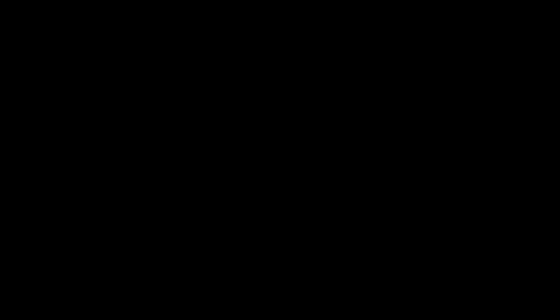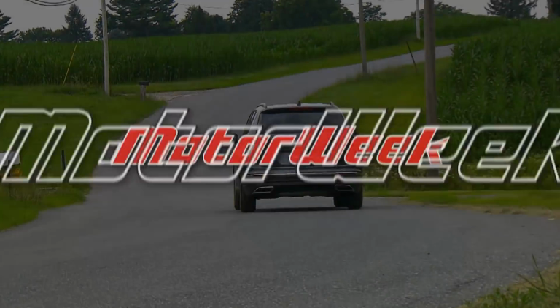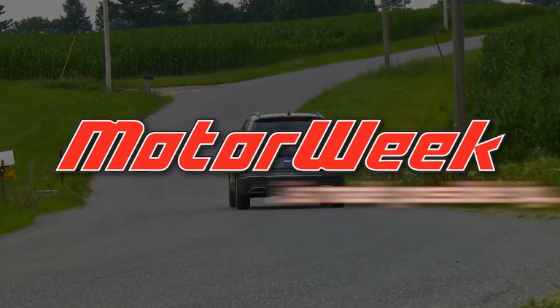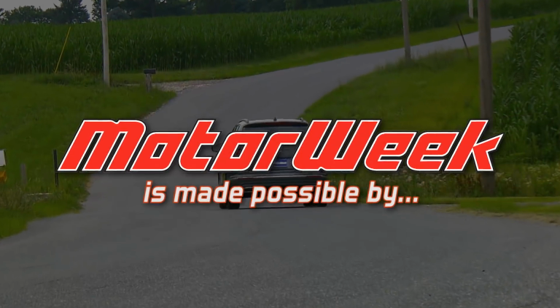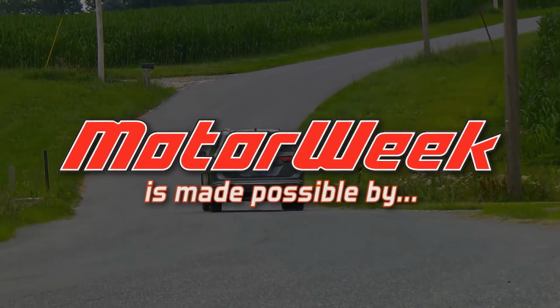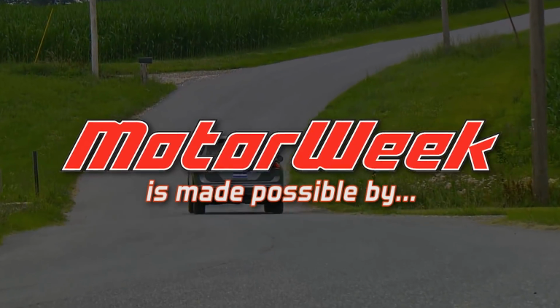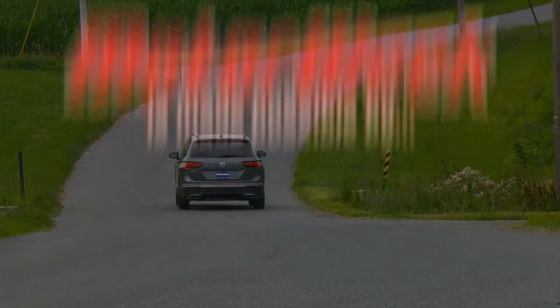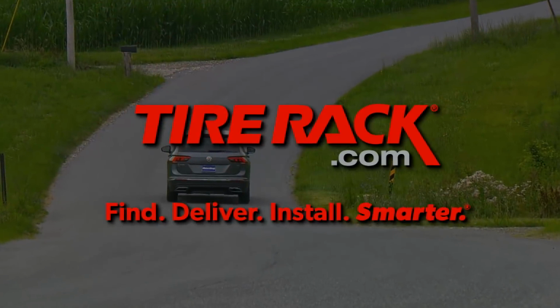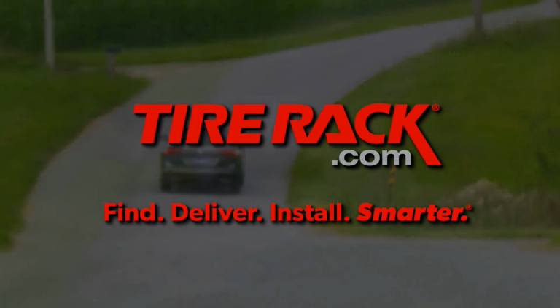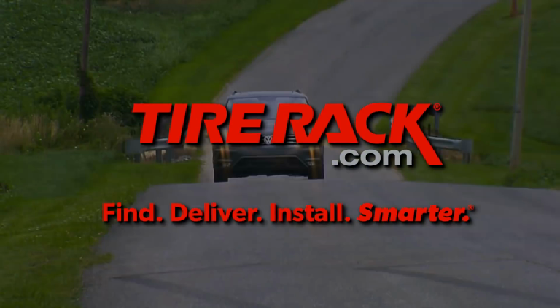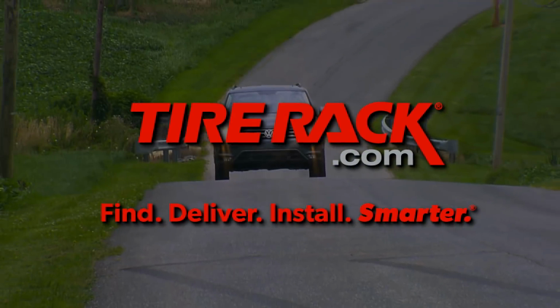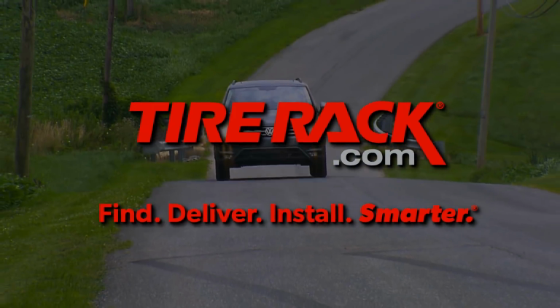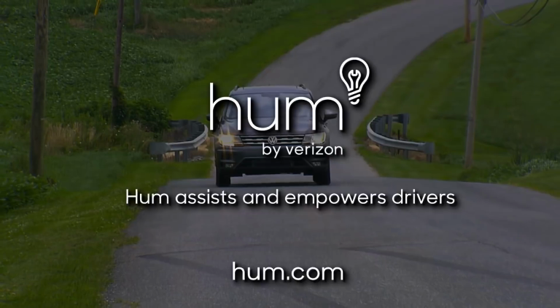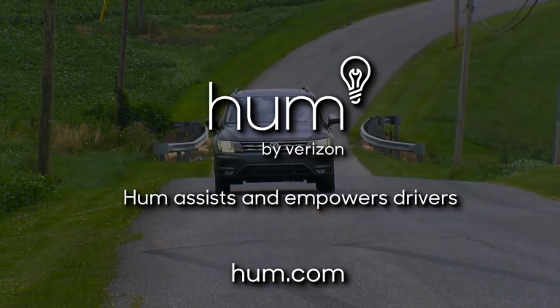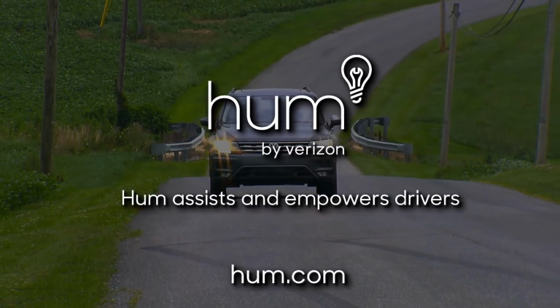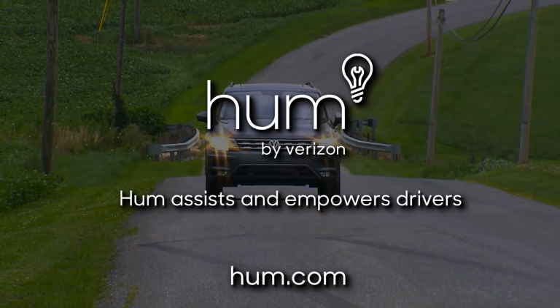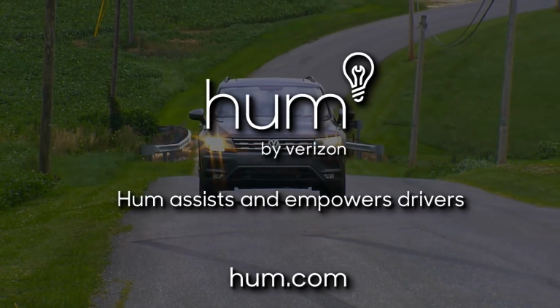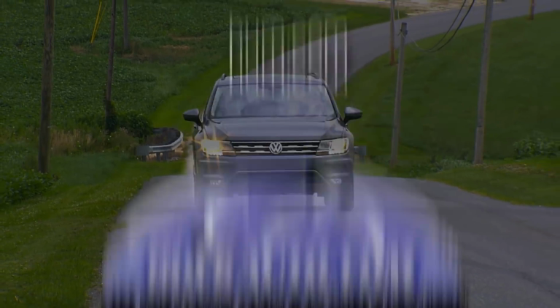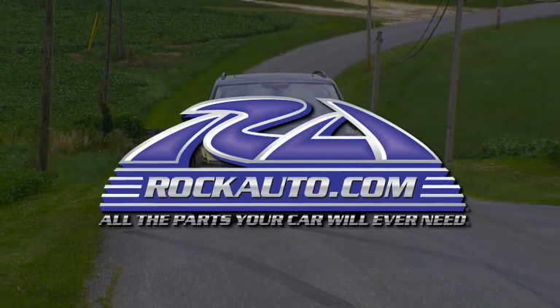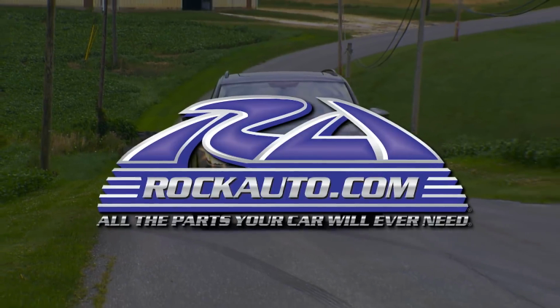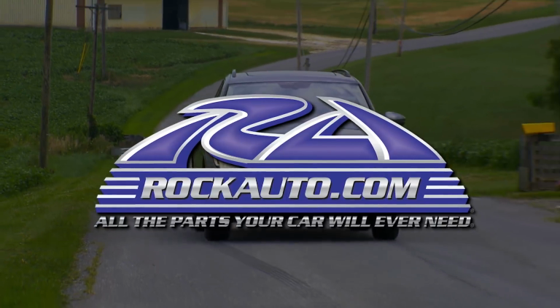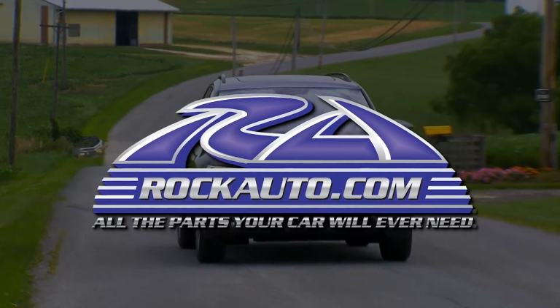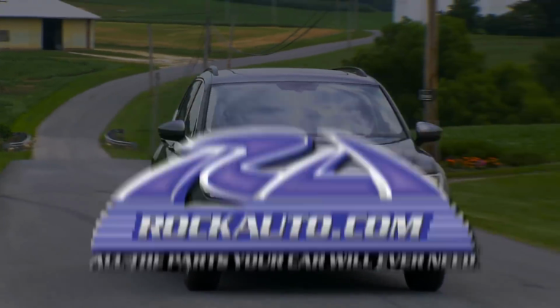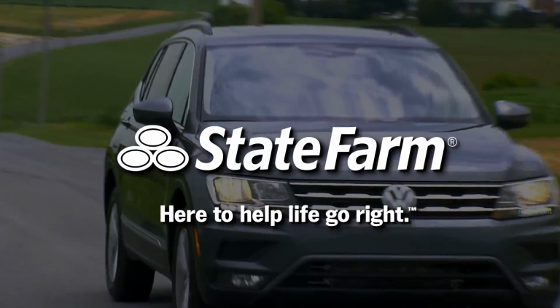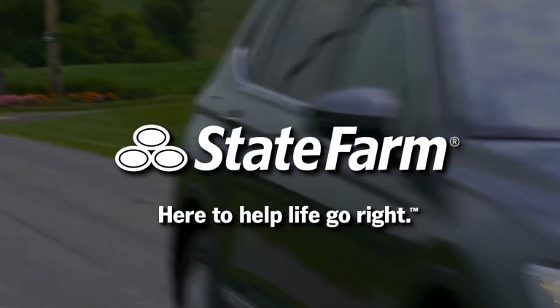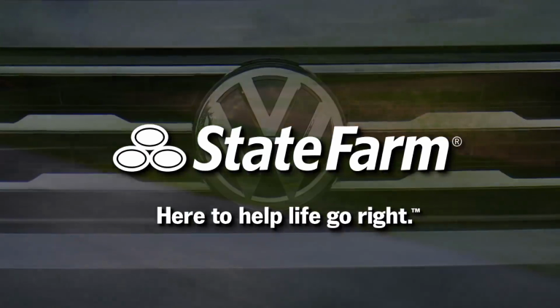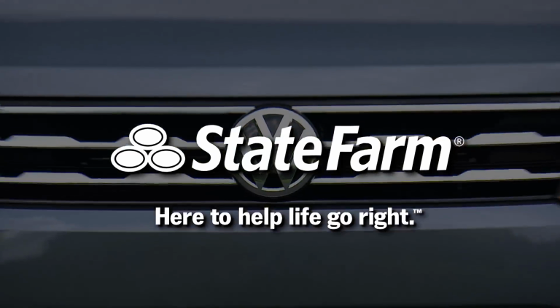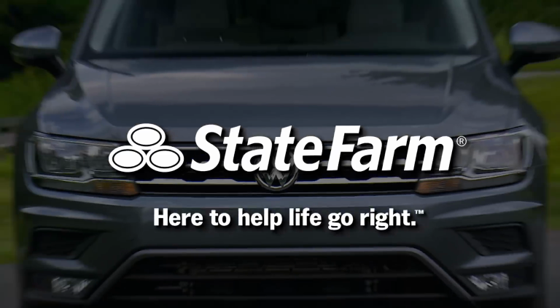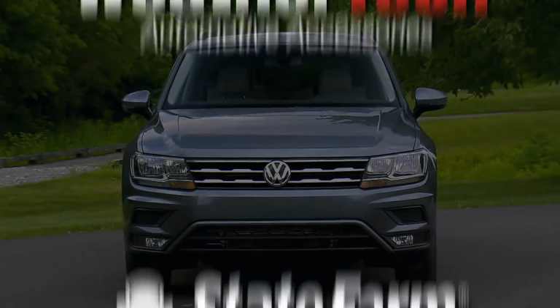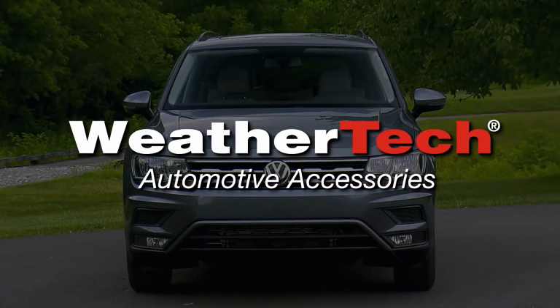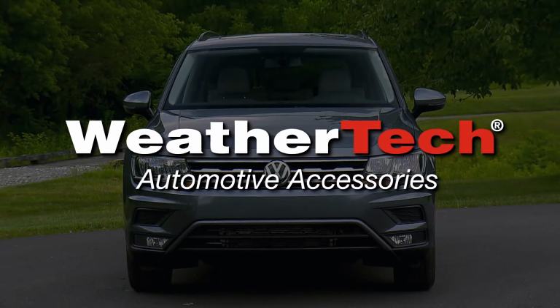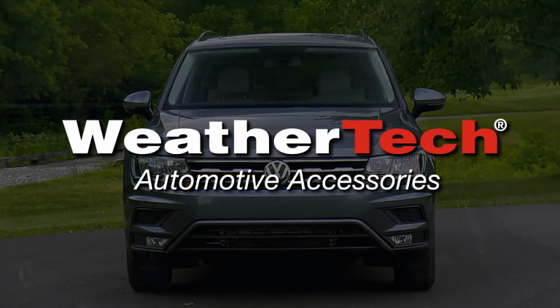Motor Week is made possible by TireRack.com, Hum by Verizon, RockAuto.com, State Farm, and WeatherTech.